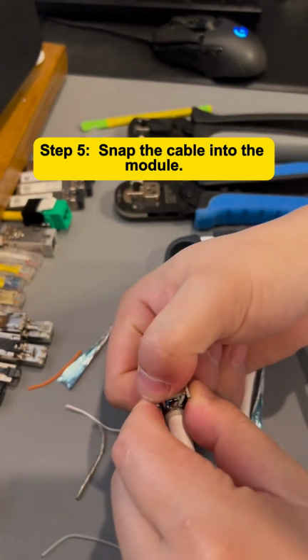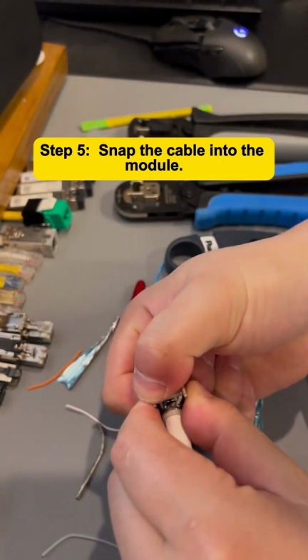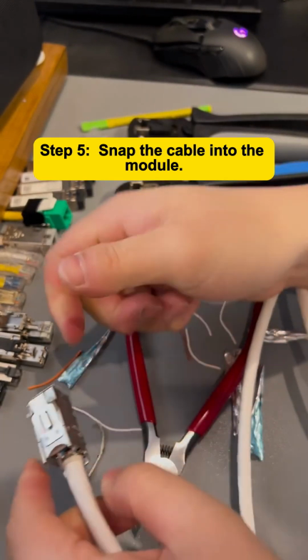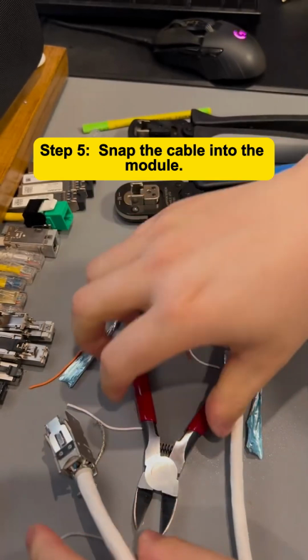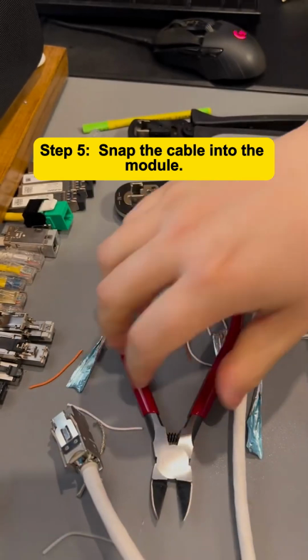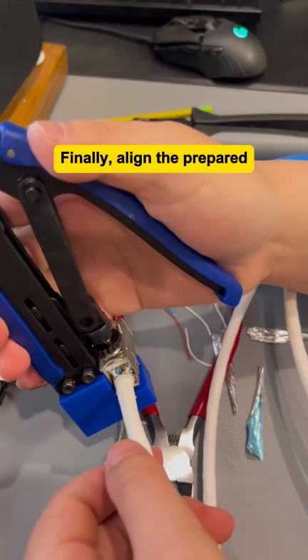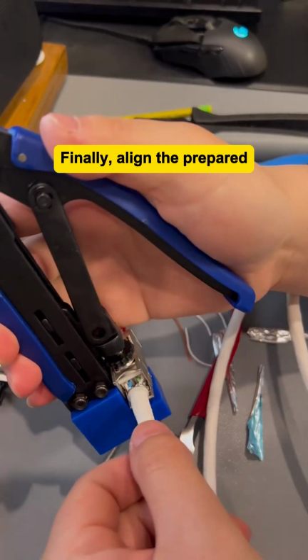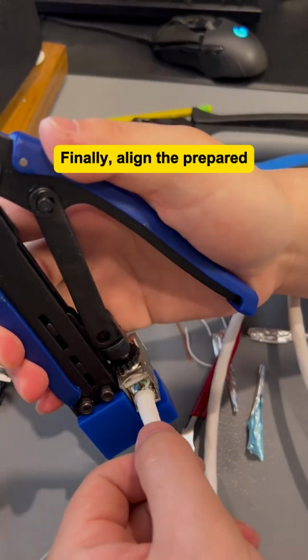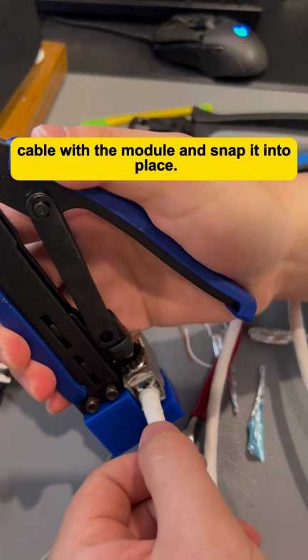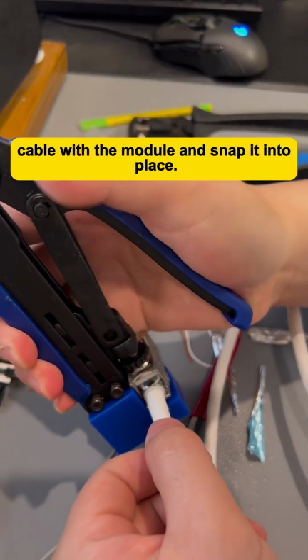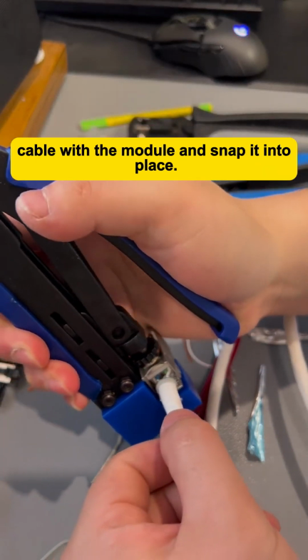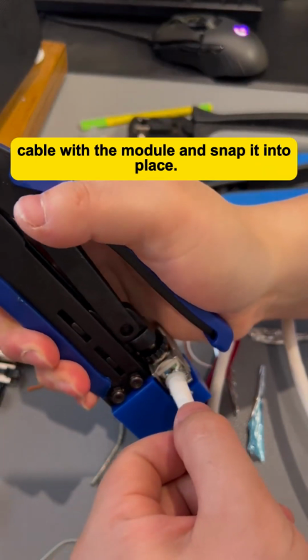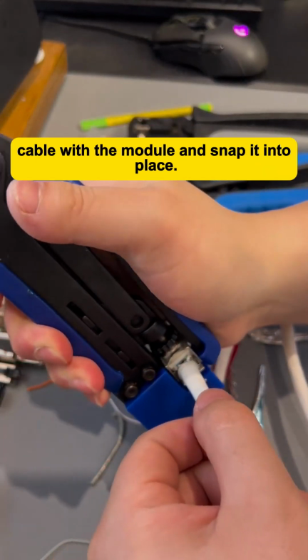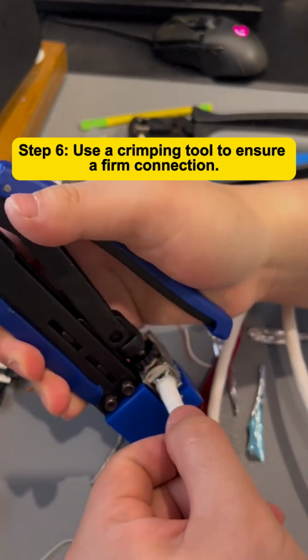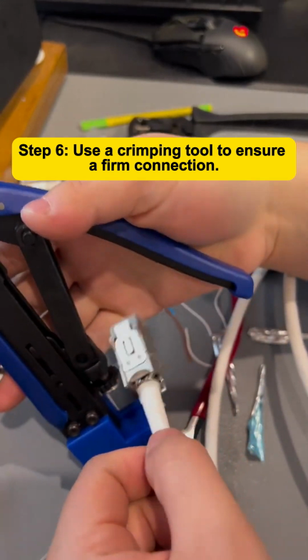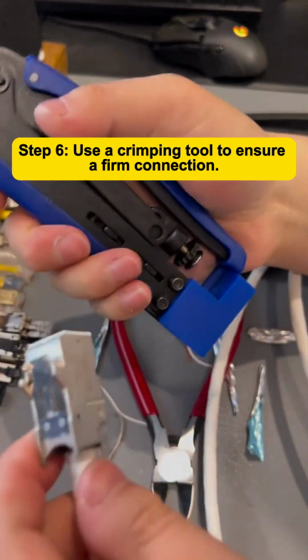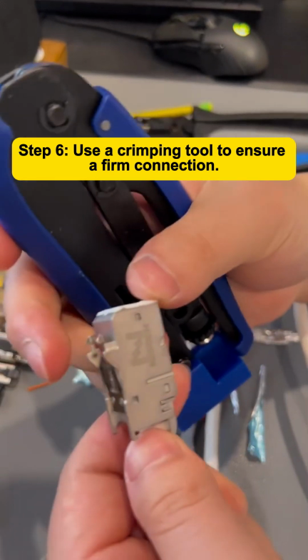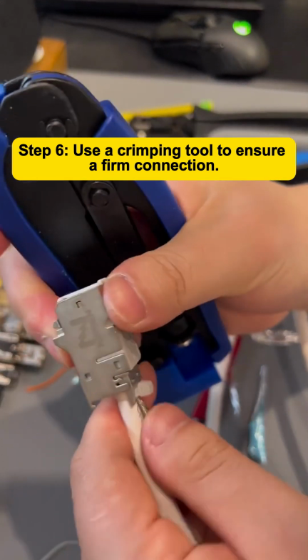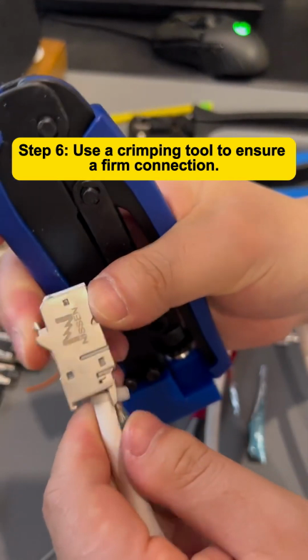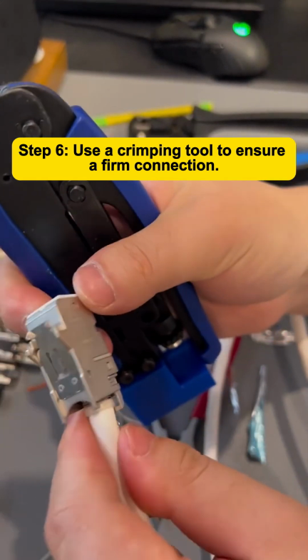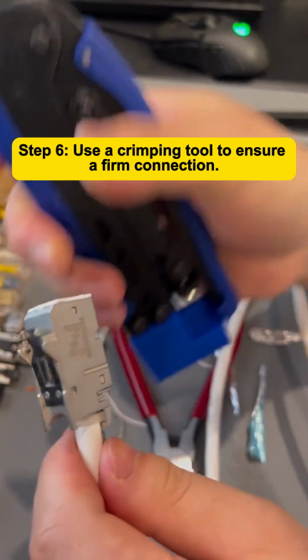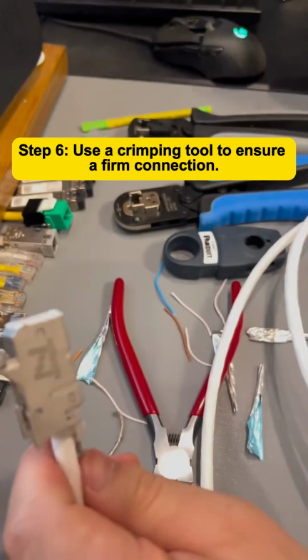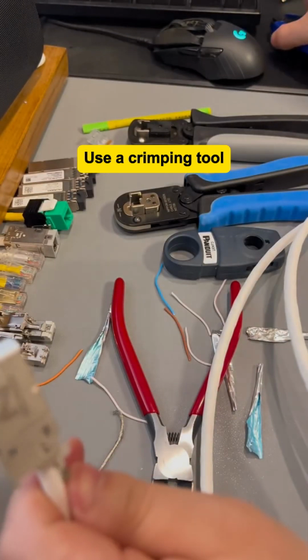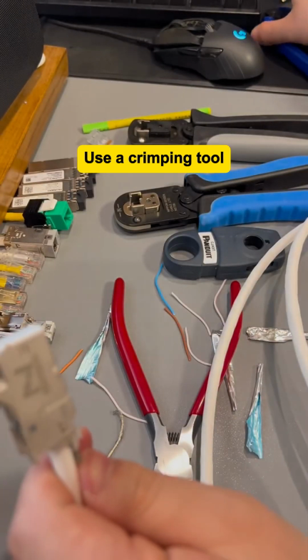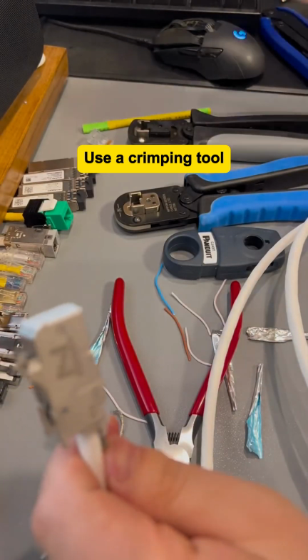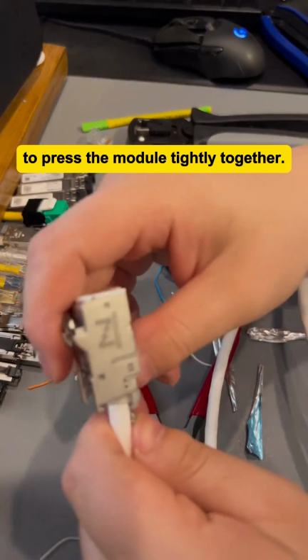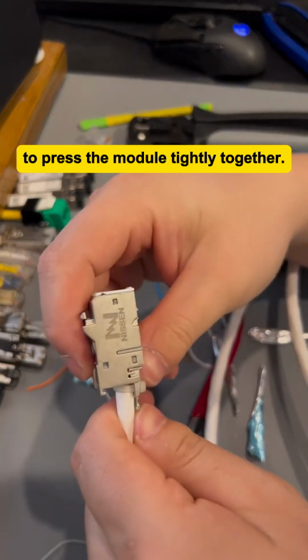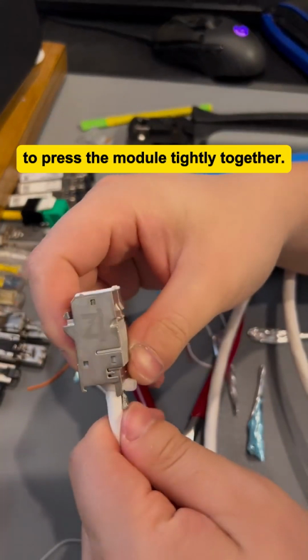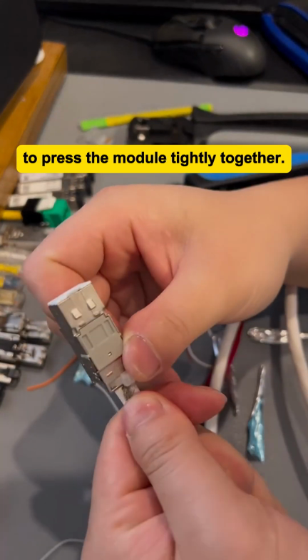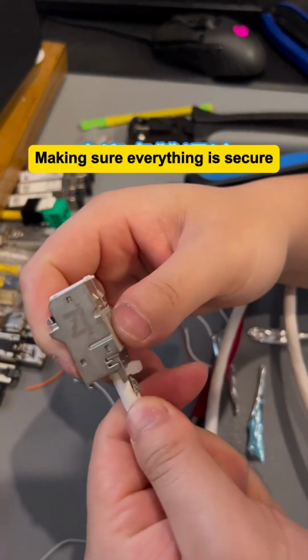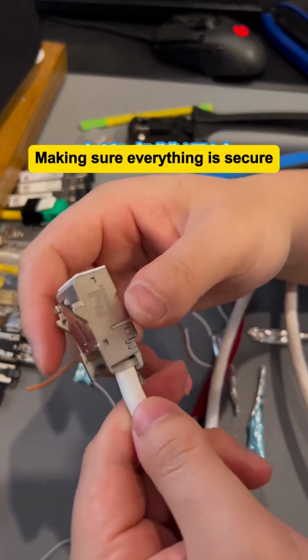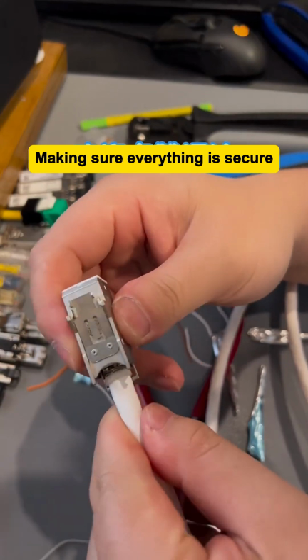Step 5: Snap the cable into the module. Align the prepared cable with the module and snap it into place. Step 6: Use a crimping tool. To ensure a firm connection, use a crimping tool to press the module tightly together, making sure everything is secure.